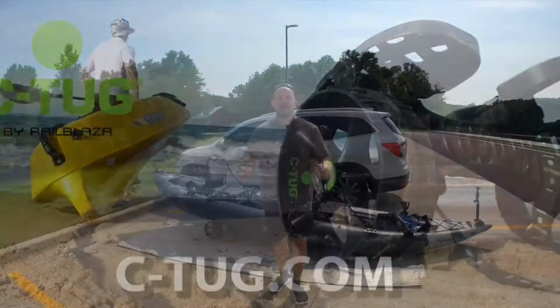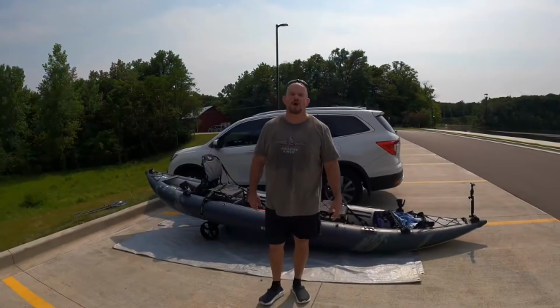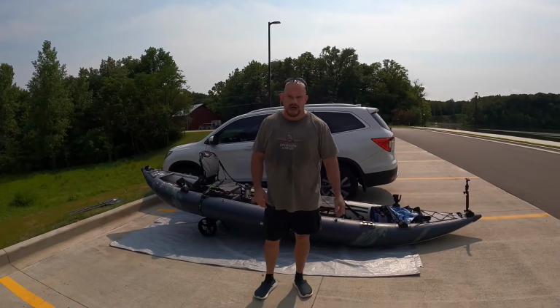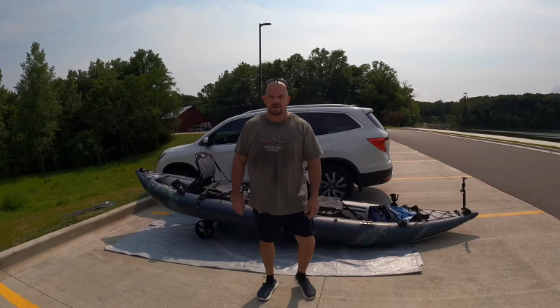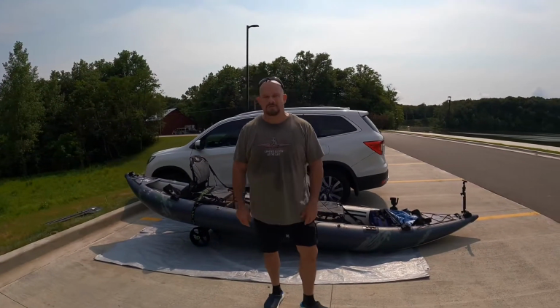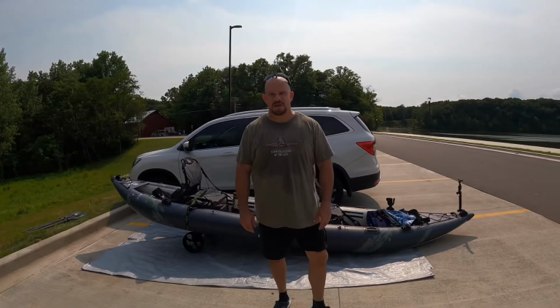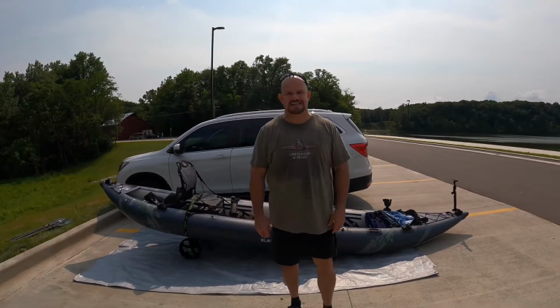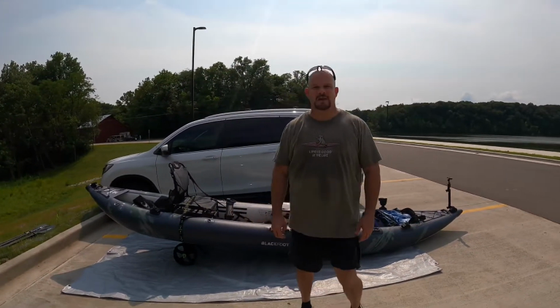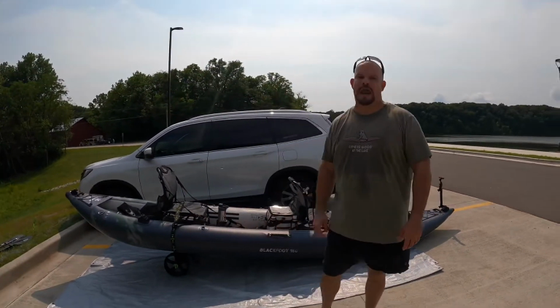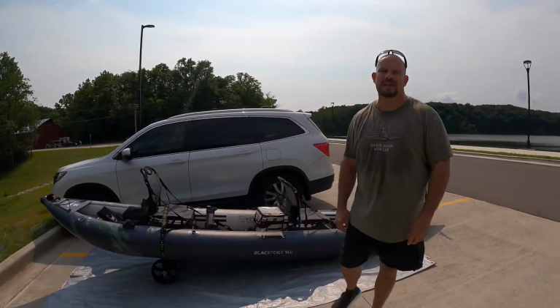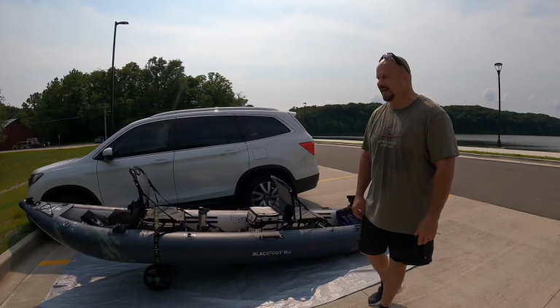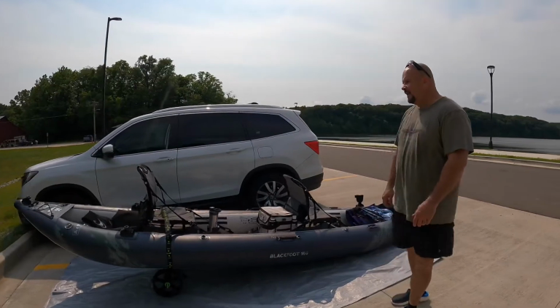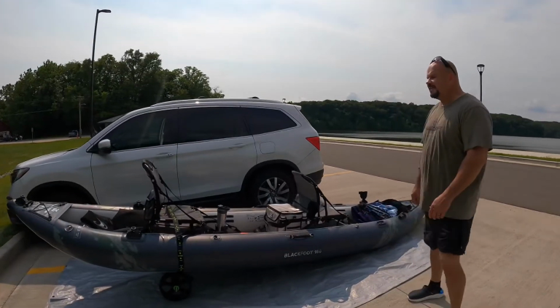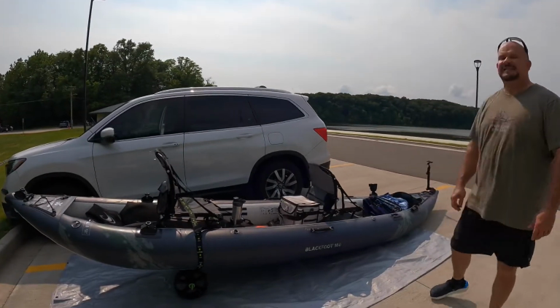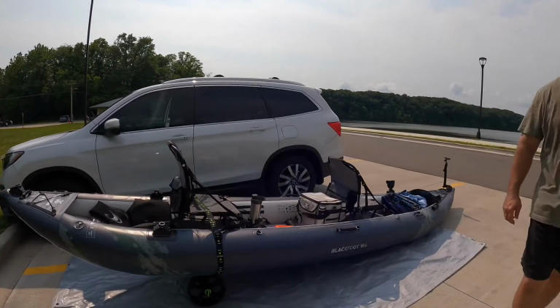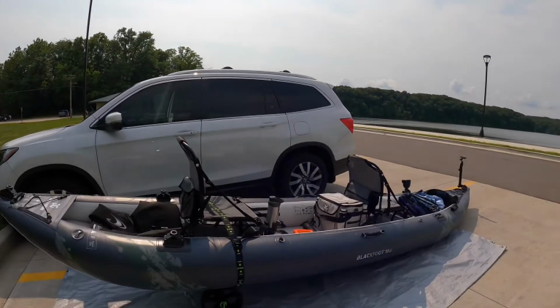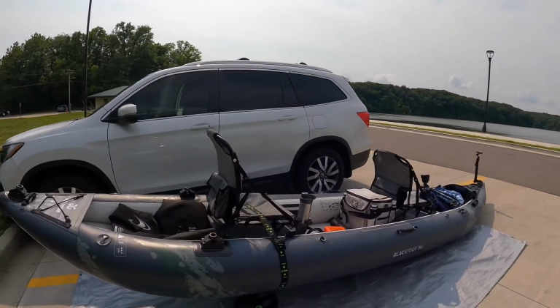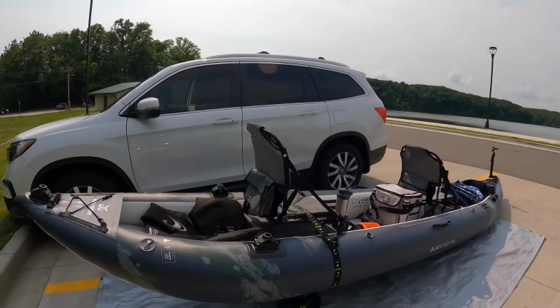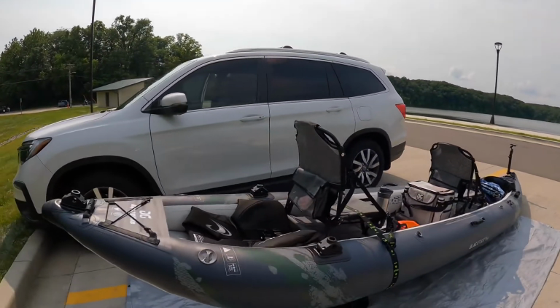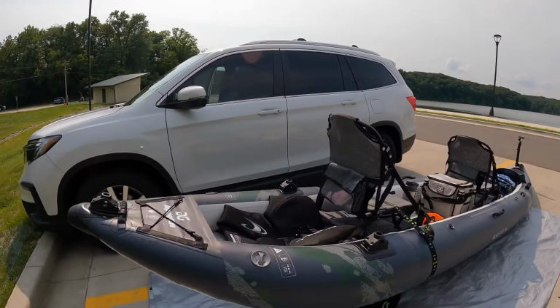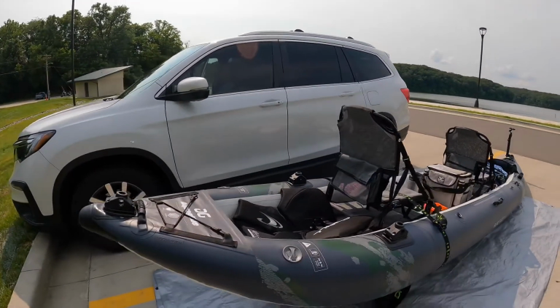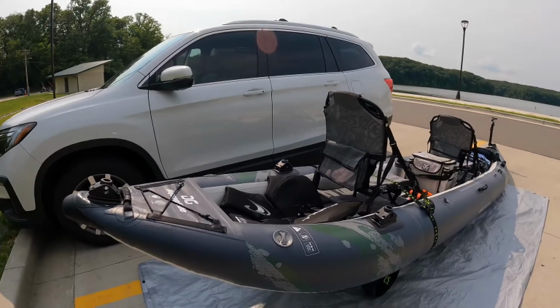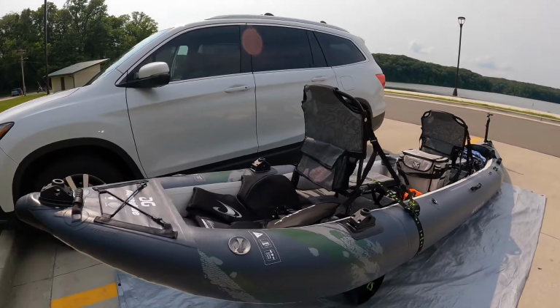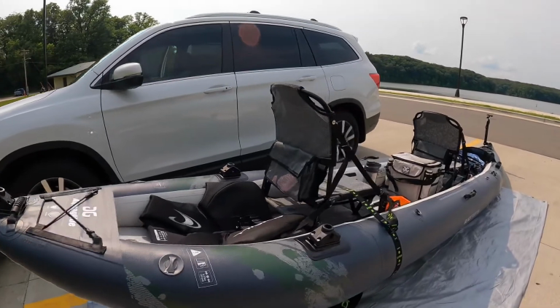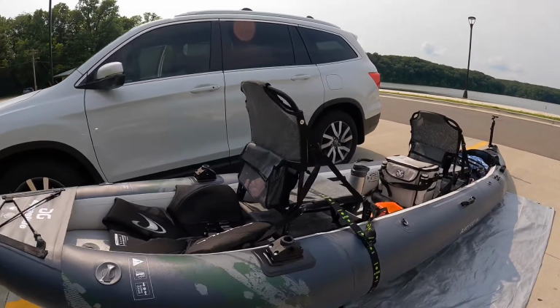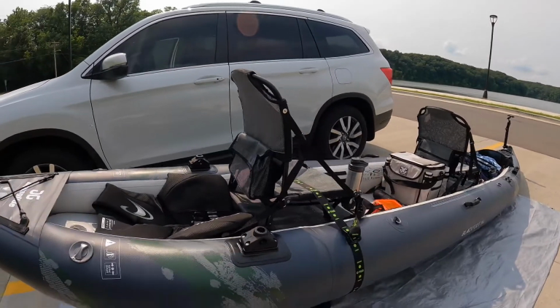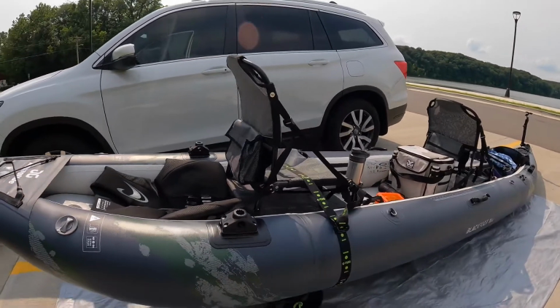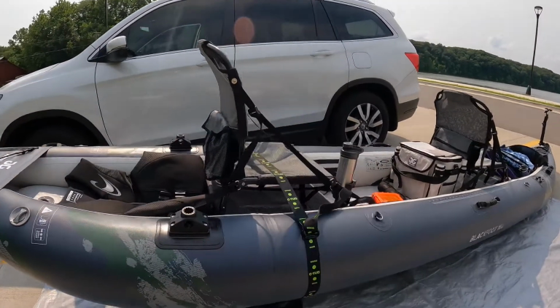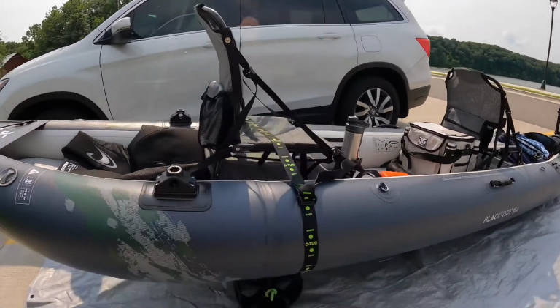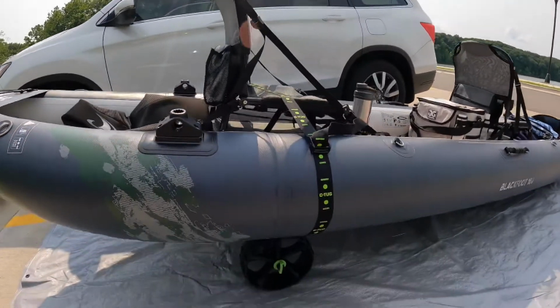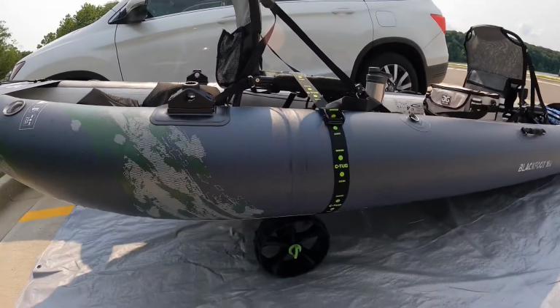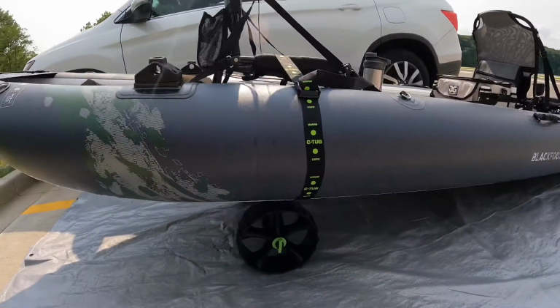I have an Aquaglide Blackfoot 160 Angler, or Angler 160. And this thing is 16 feet long. It's an inflatable, but I tell you what, it's 50, 60, 70 pounds fully loaded.